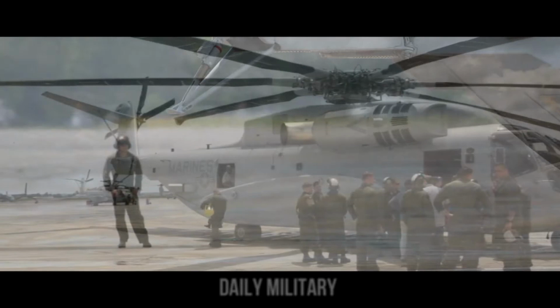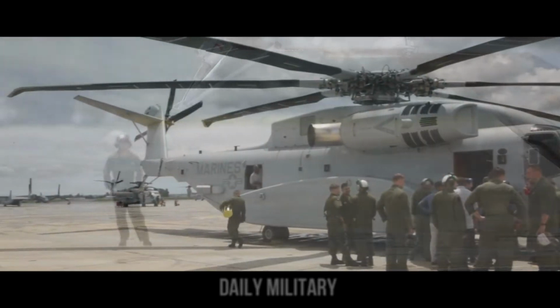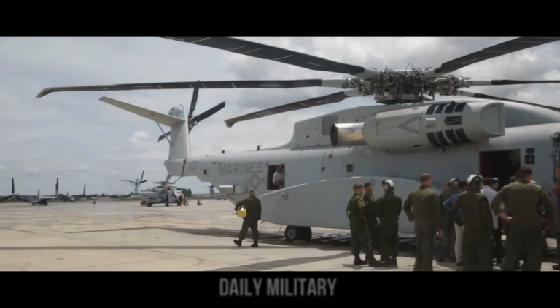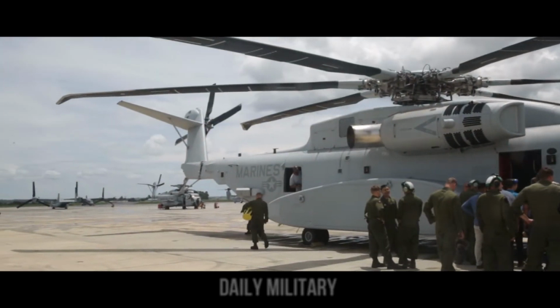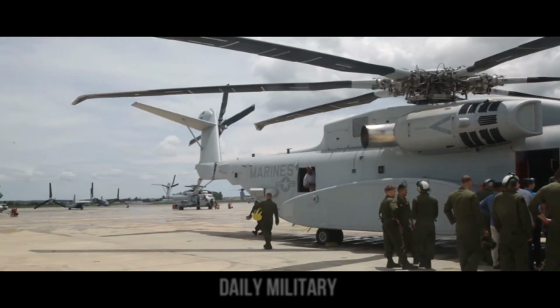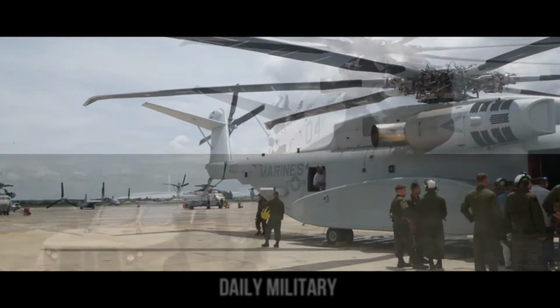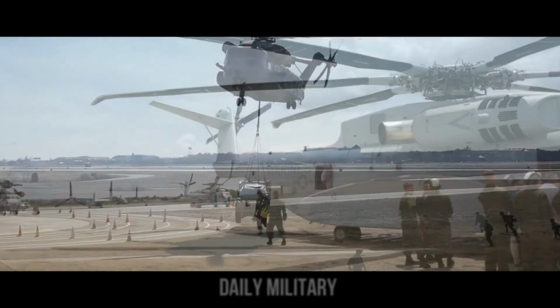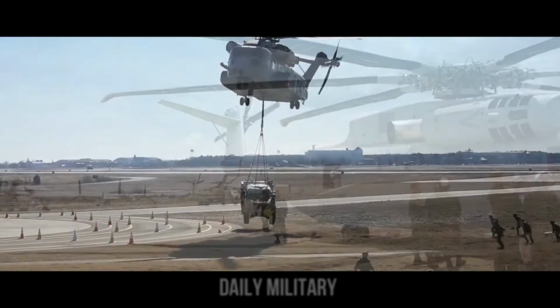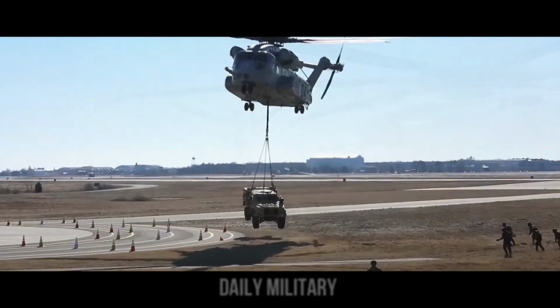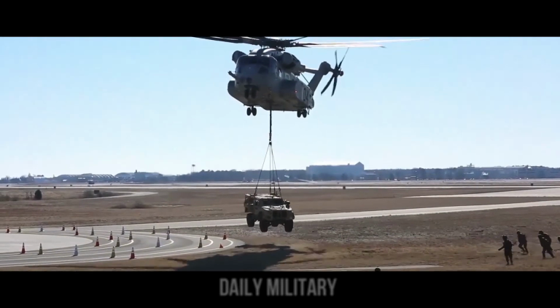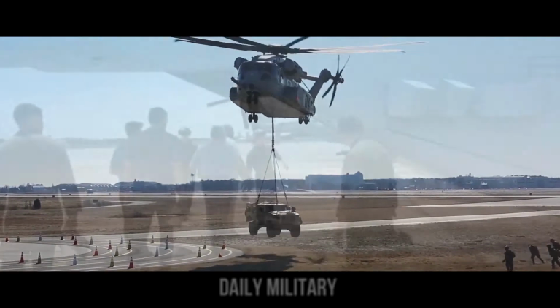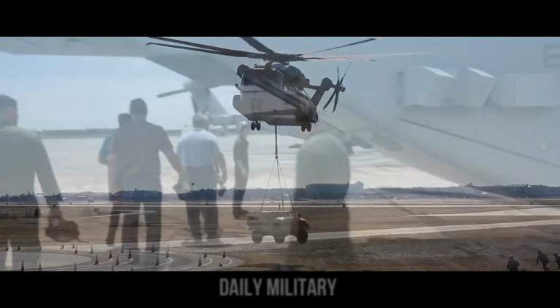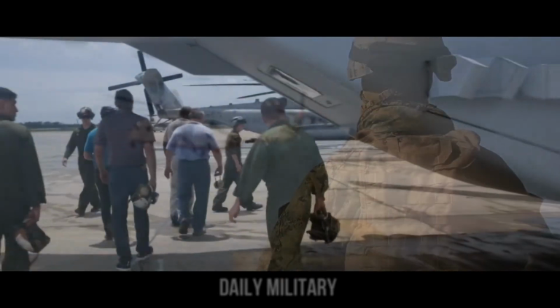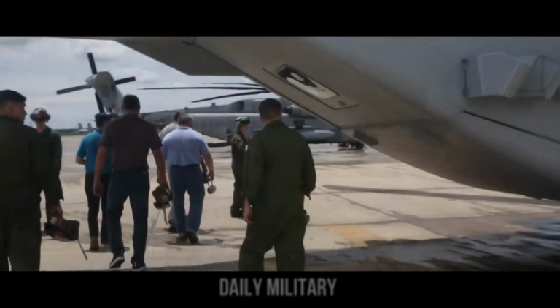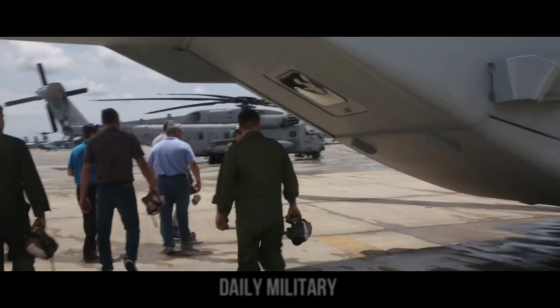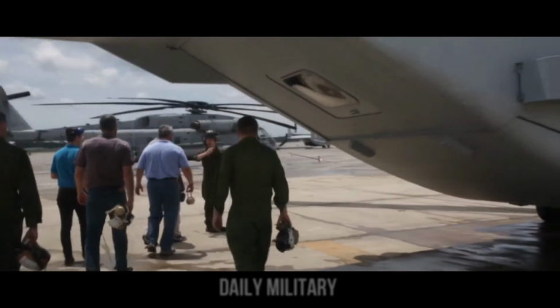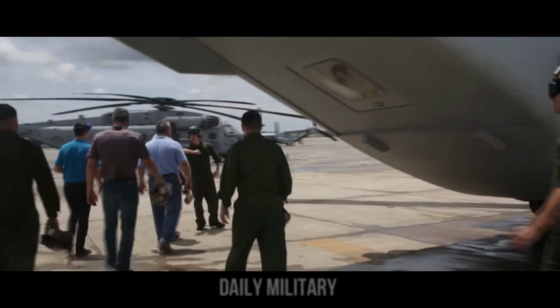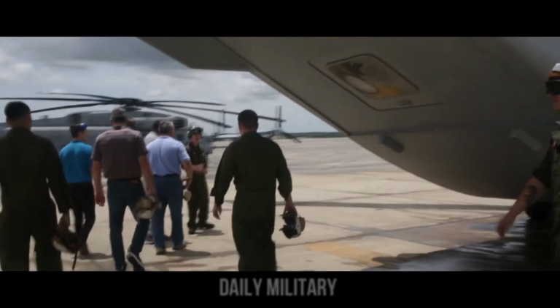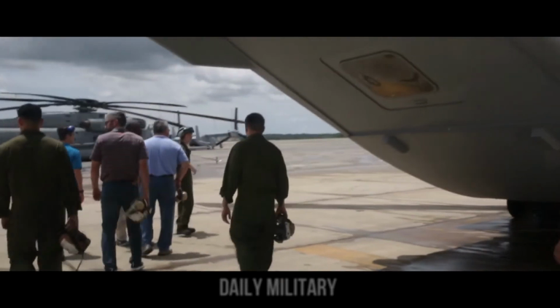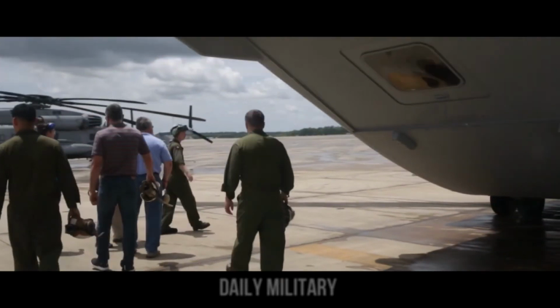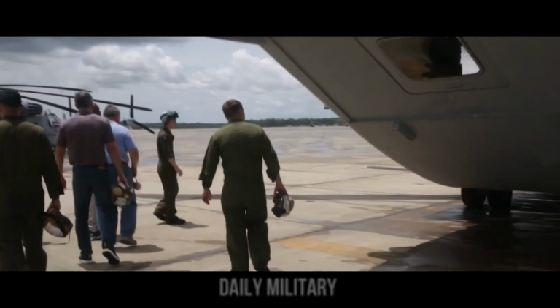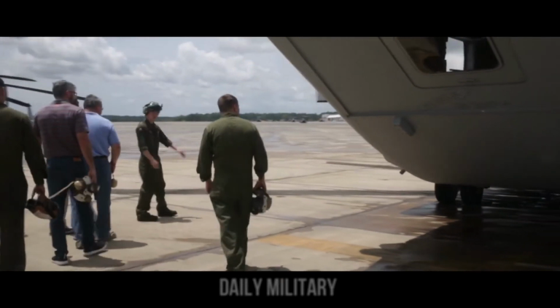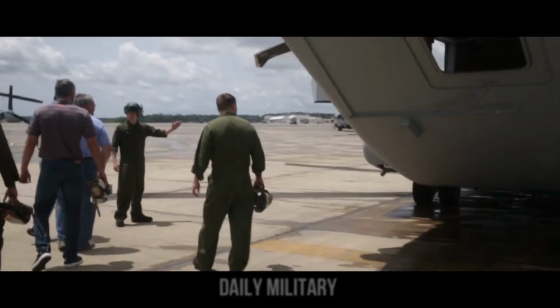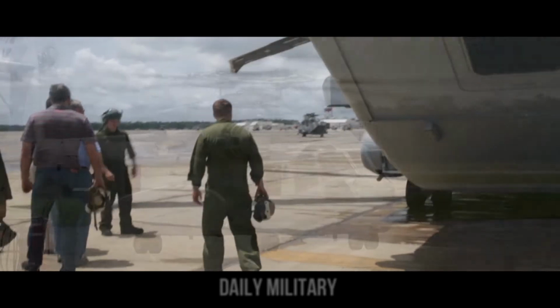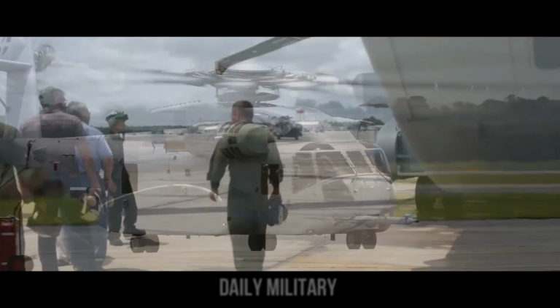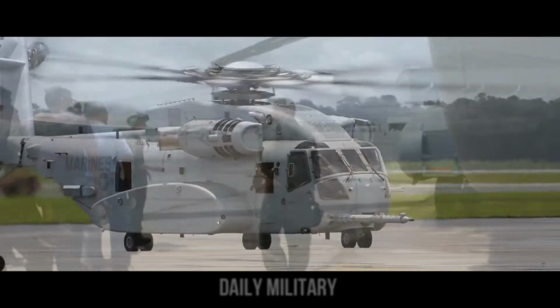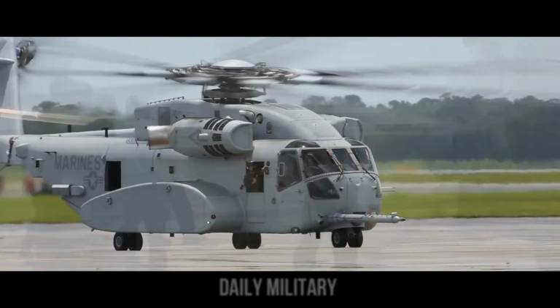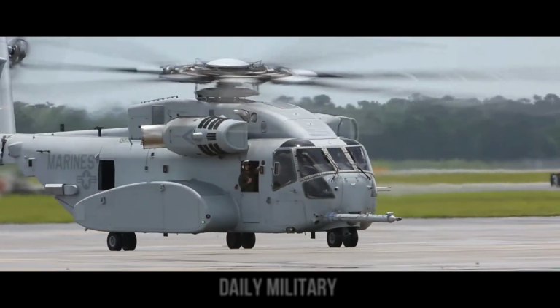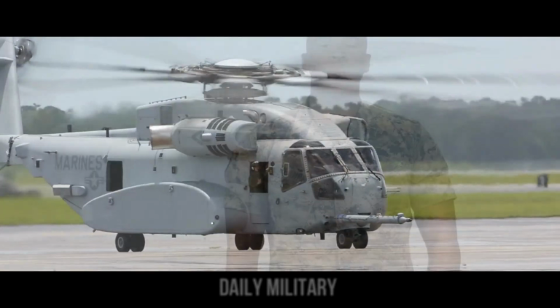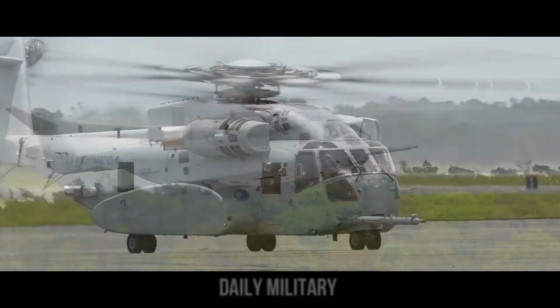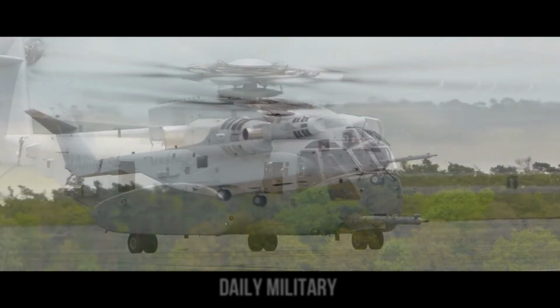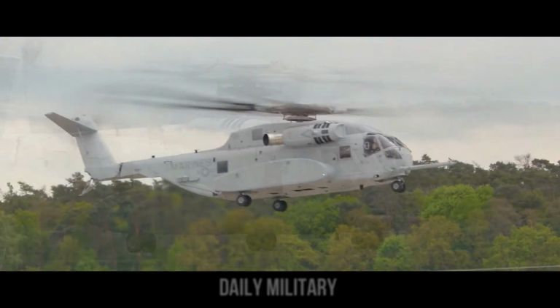It can externally transport 27,000 pounds over 180 nautical miles and has a max external lift of 36,000 pounds, three times better than the legacy aircraft.